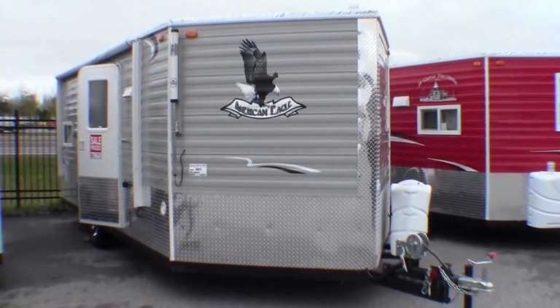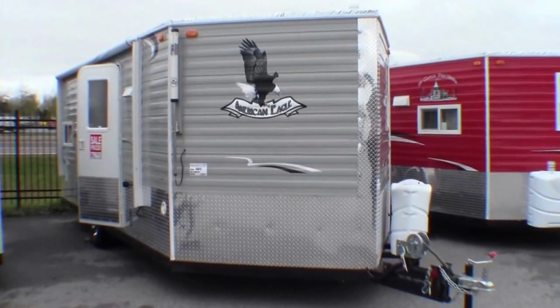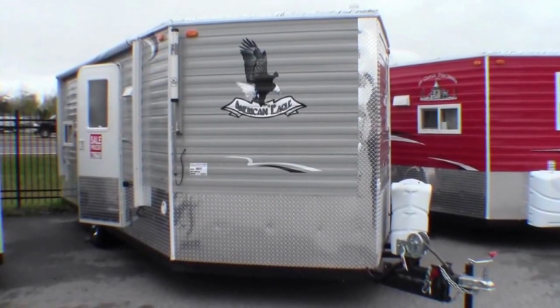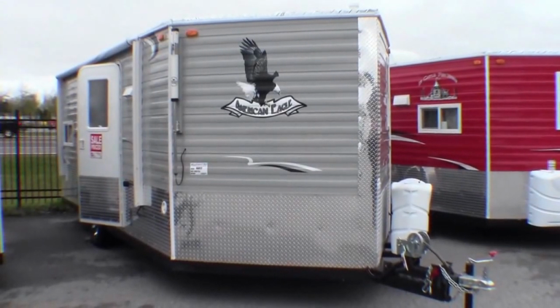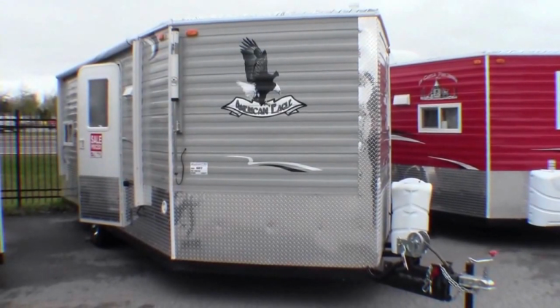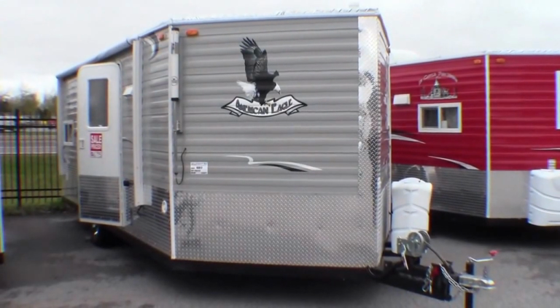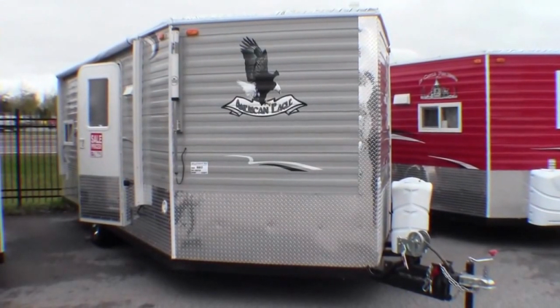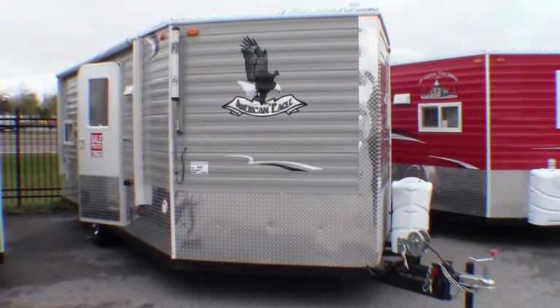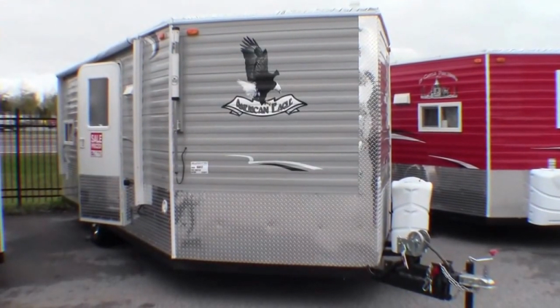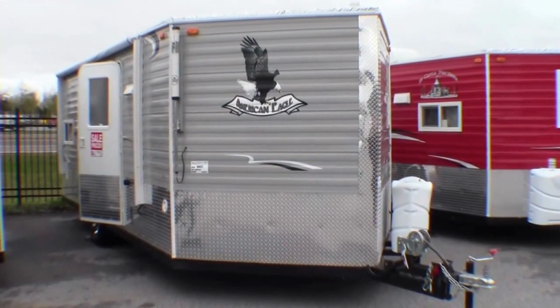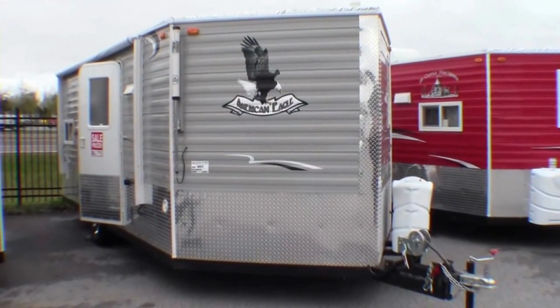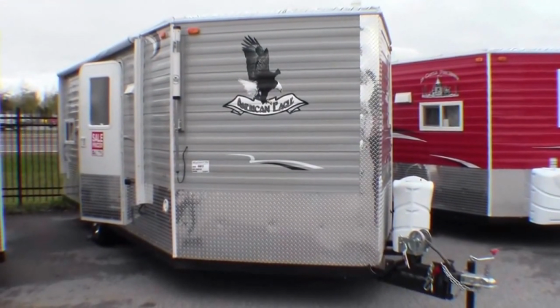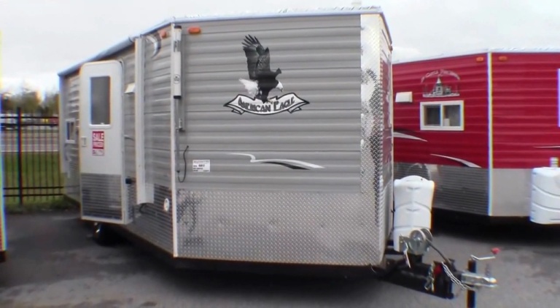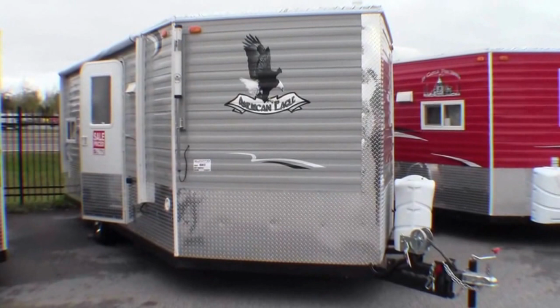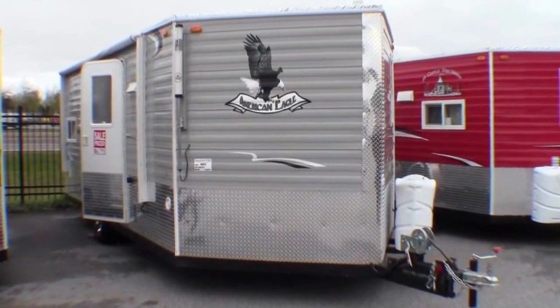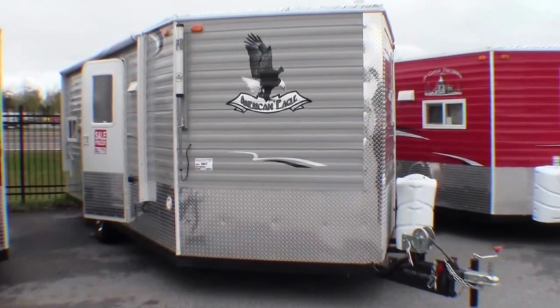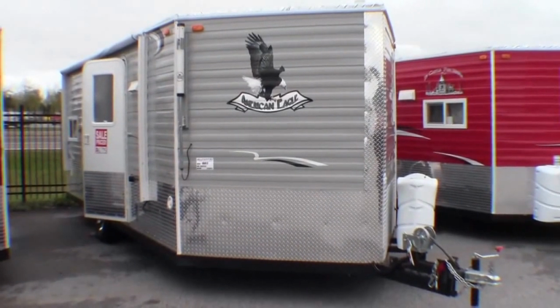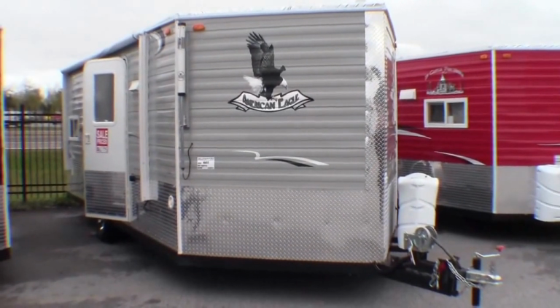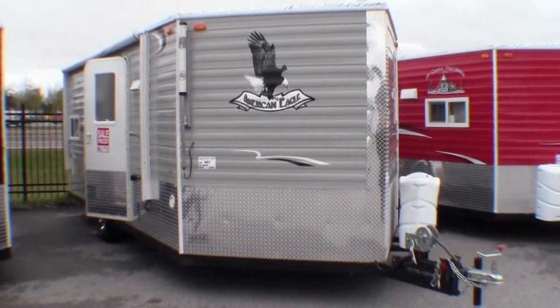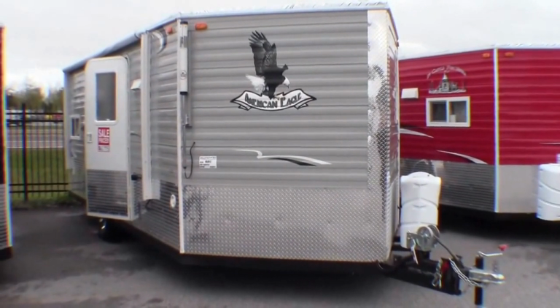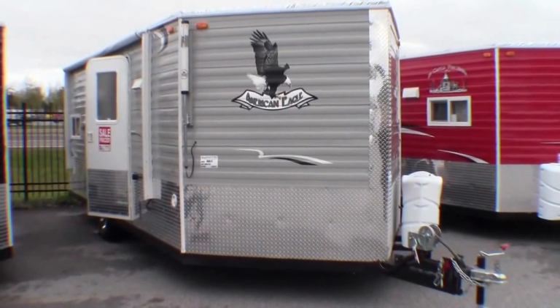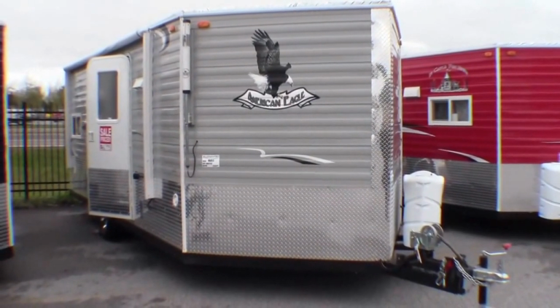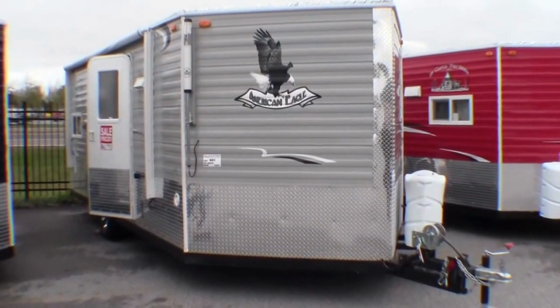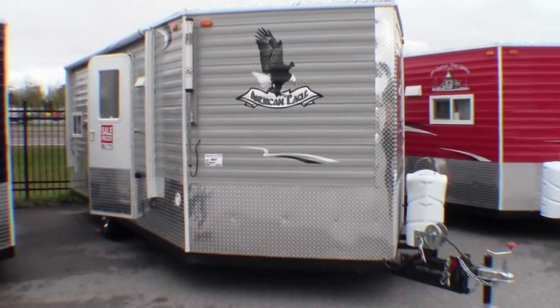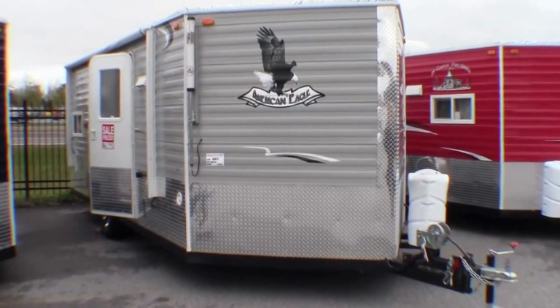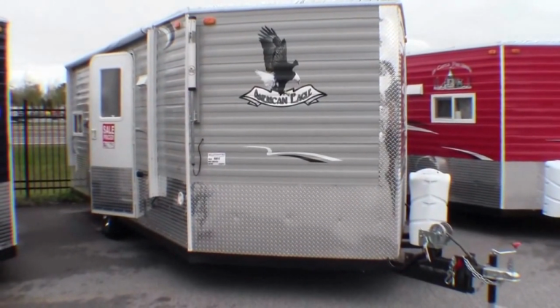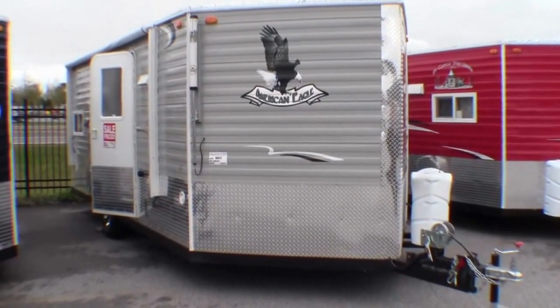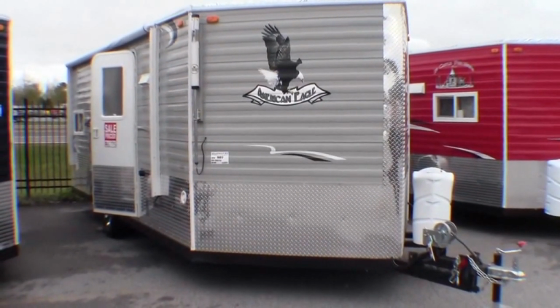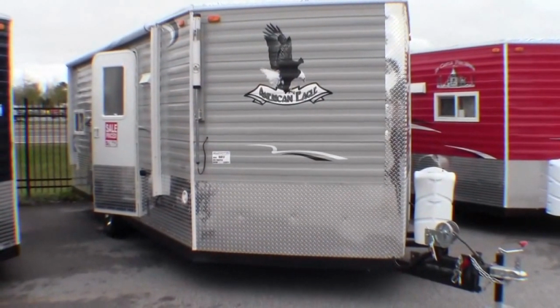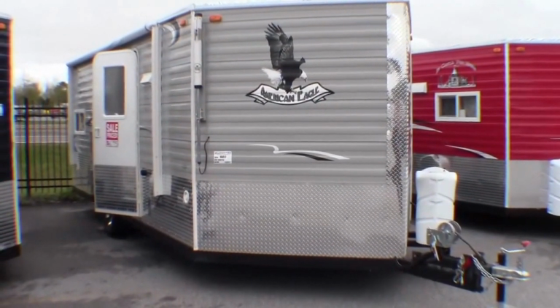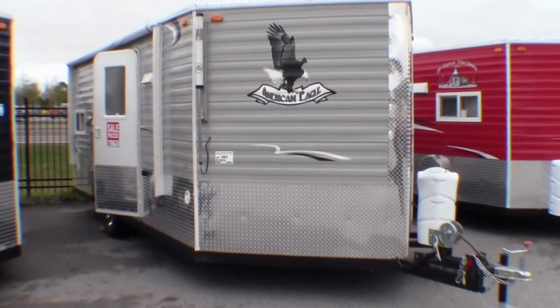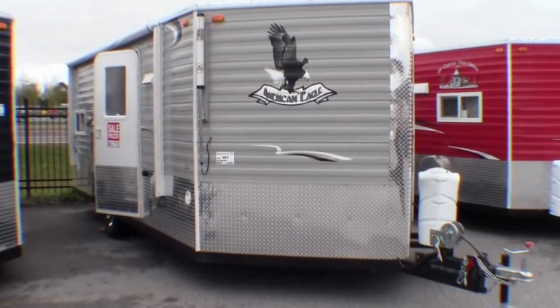Hello, my name is Andy Johnson. I'm at Bullion RV in beautiful Duluth, Minnesota. Today I'd like to take a little bit of time and show you our brand new 2014 Ice Castle.